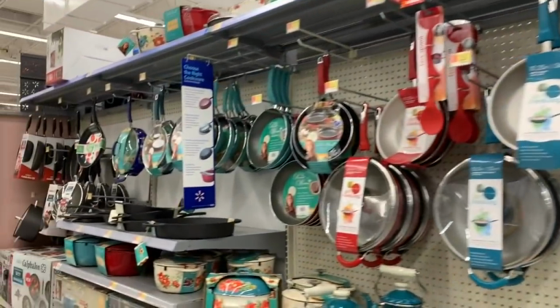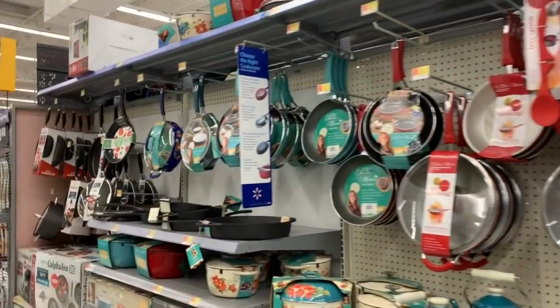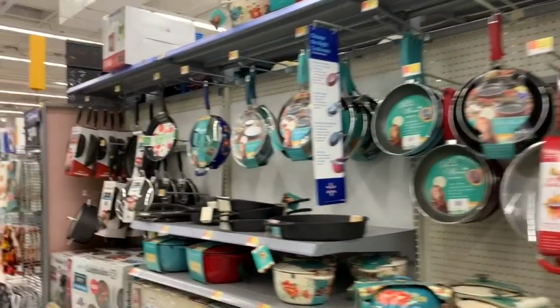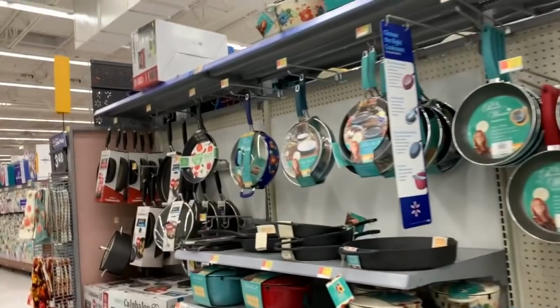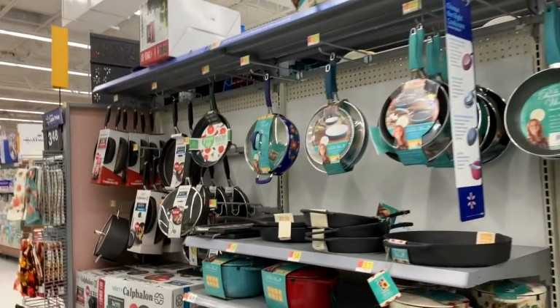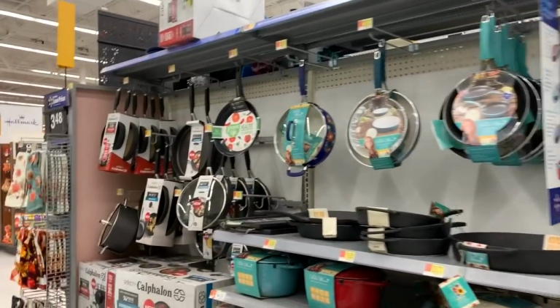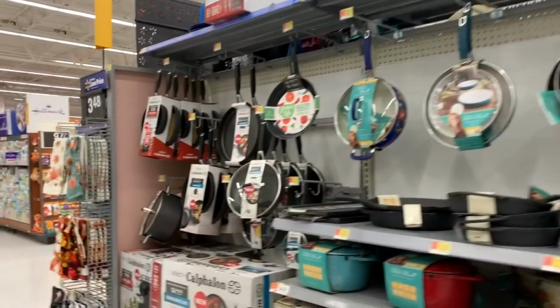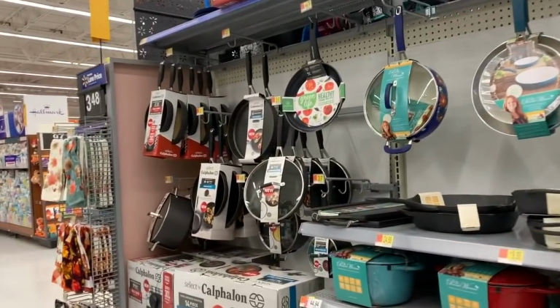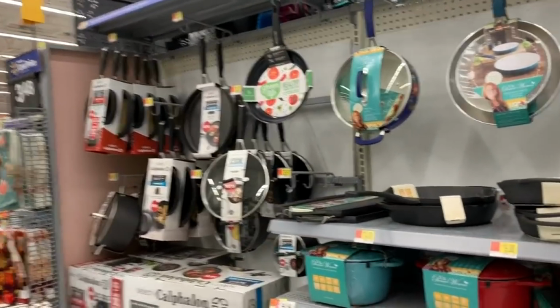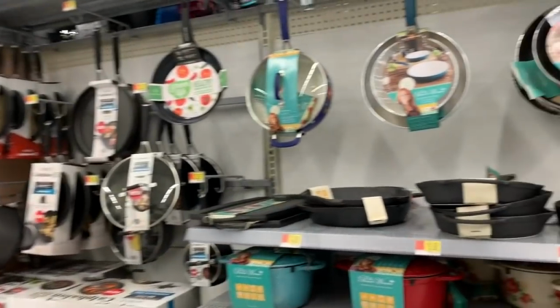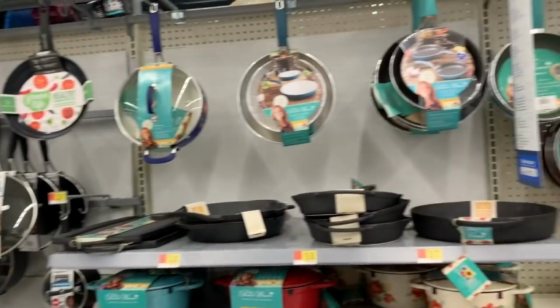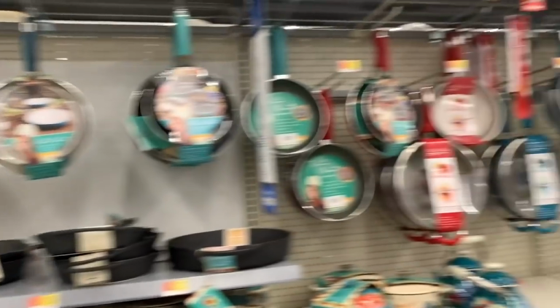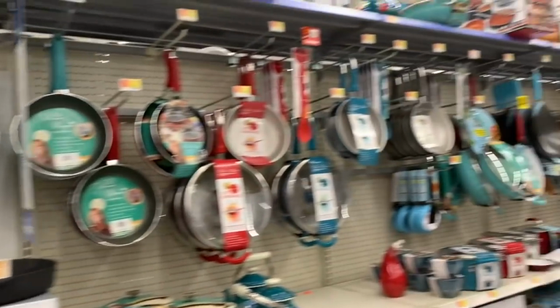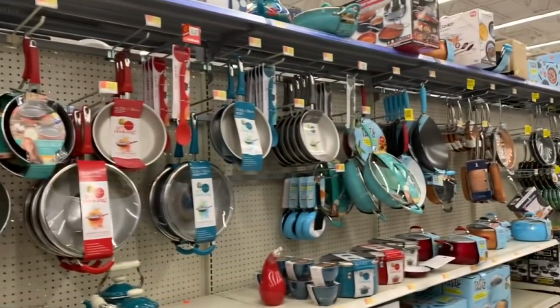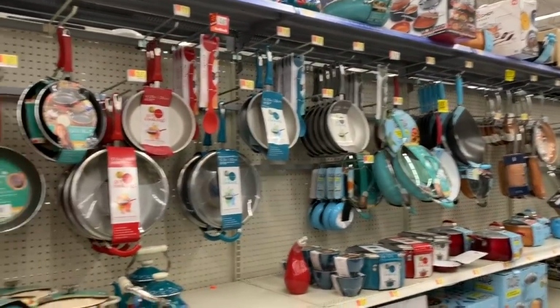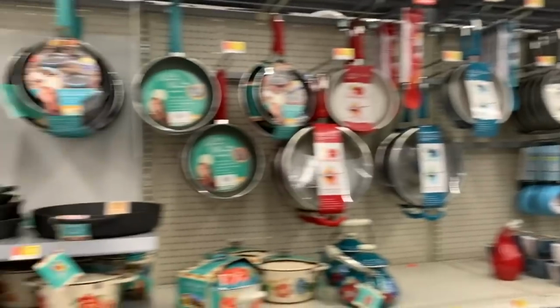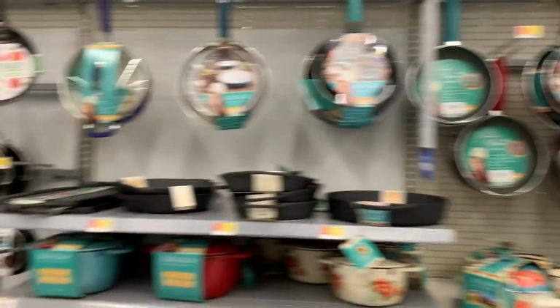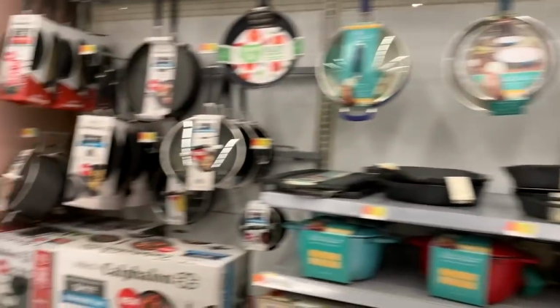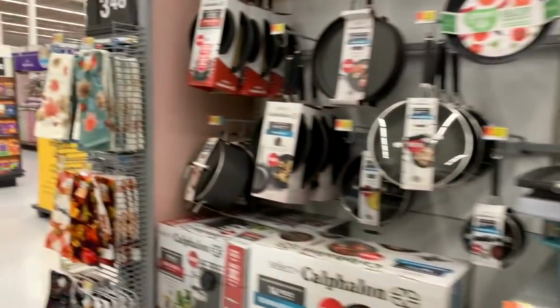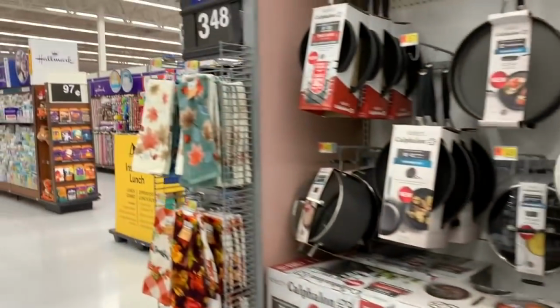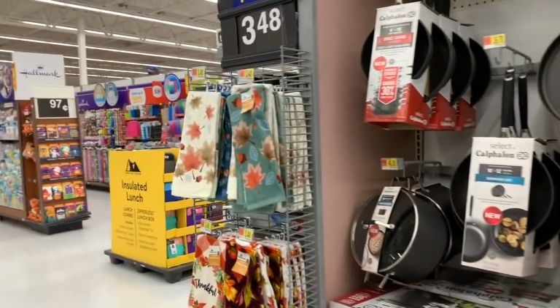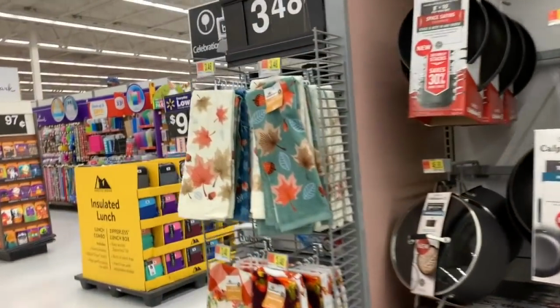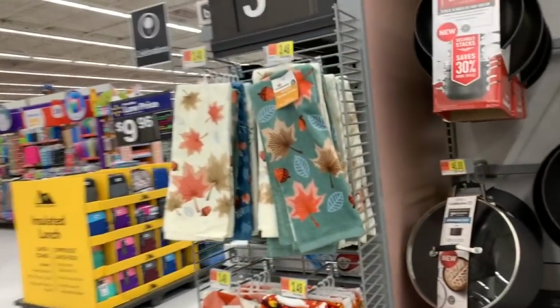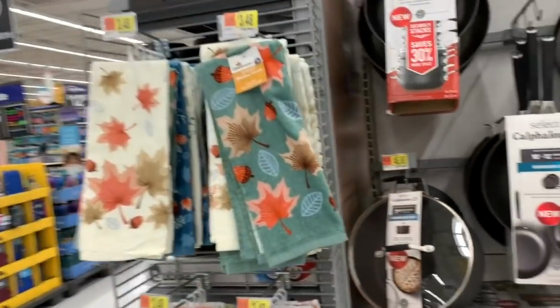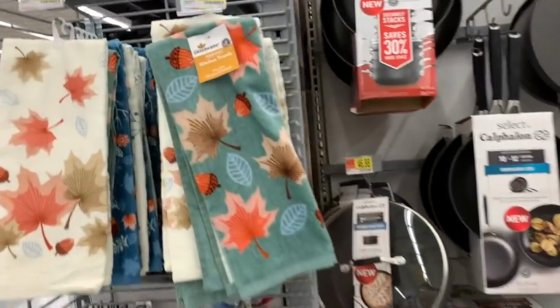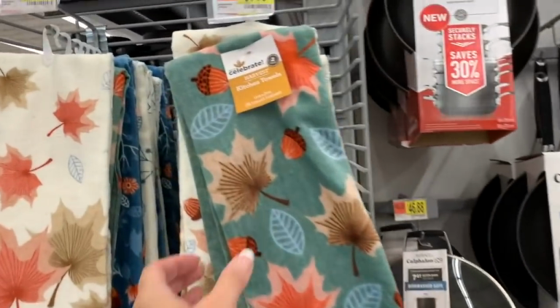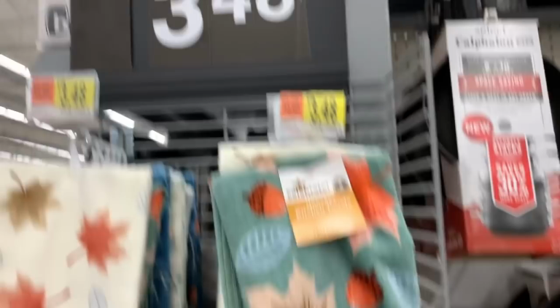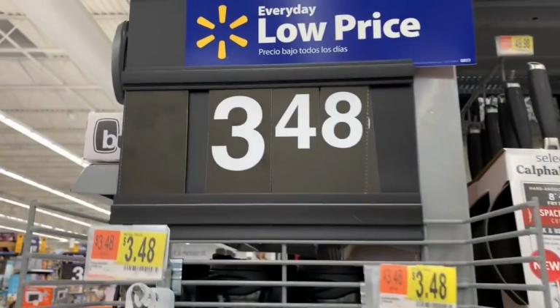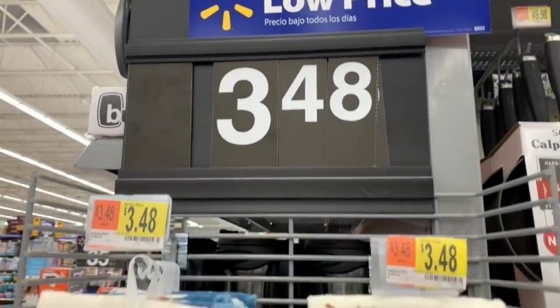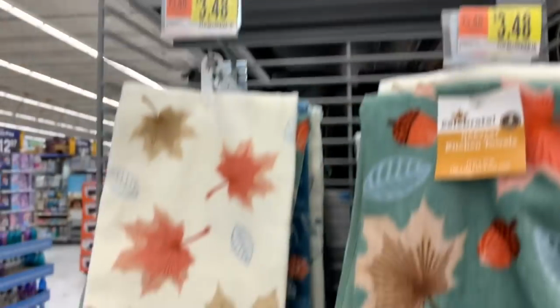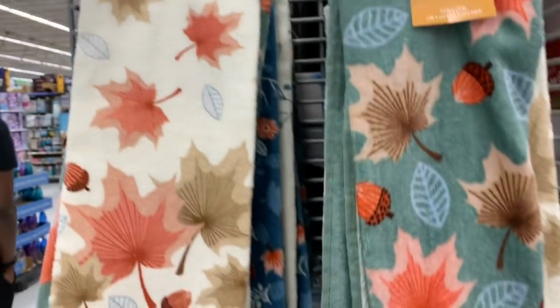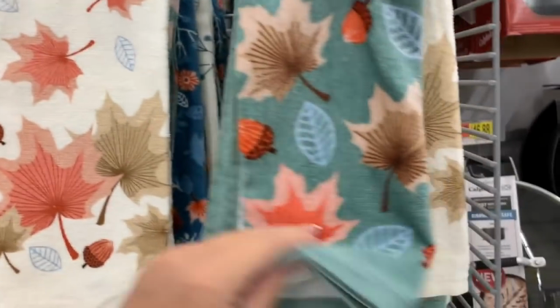But last week, as I was leaving the clearance aisle, I came through this way and I actually saw lots of clearance tags. But first, before we look at some clearance, let's look at some cute new fall towels.